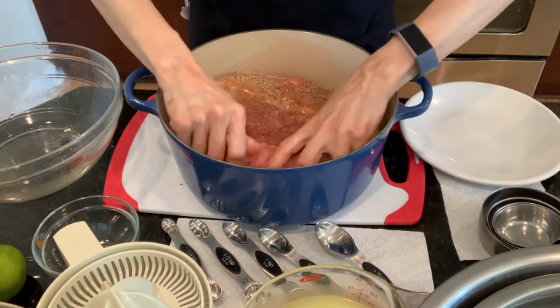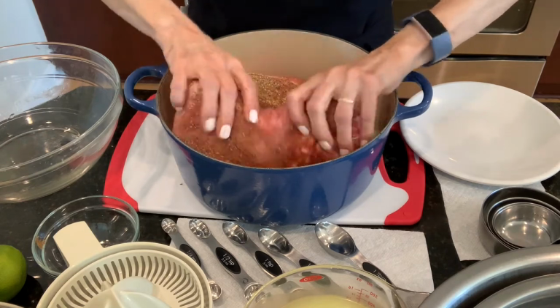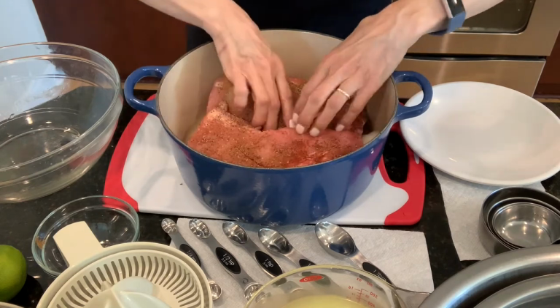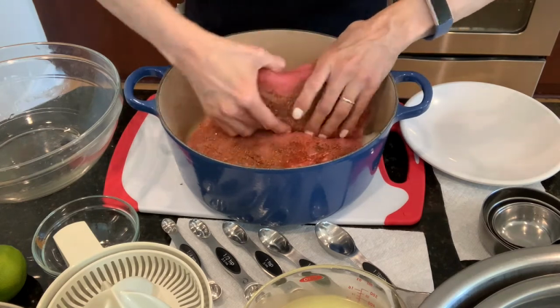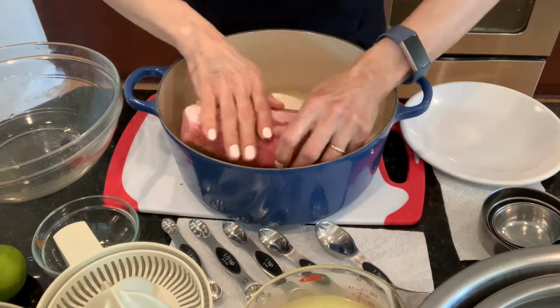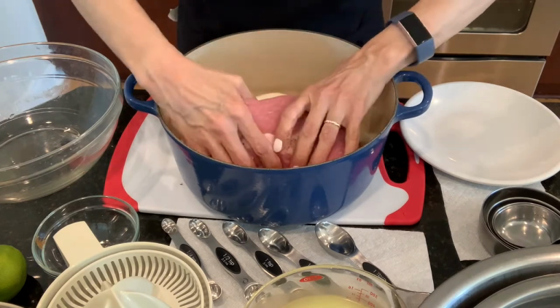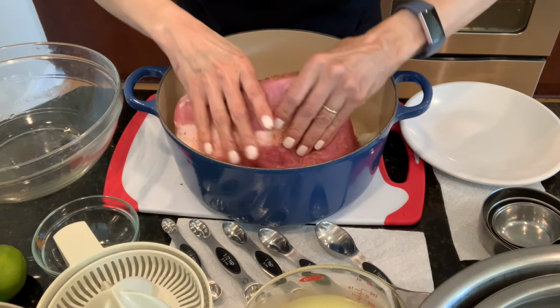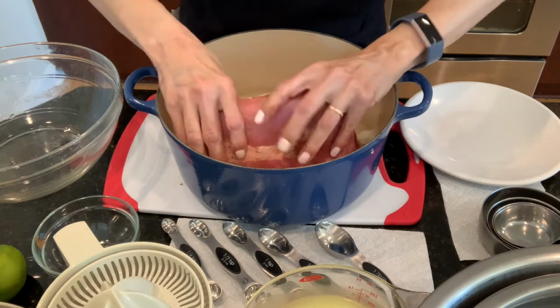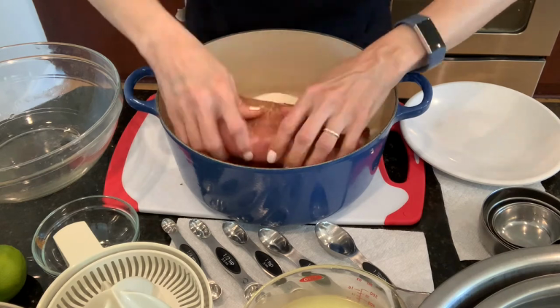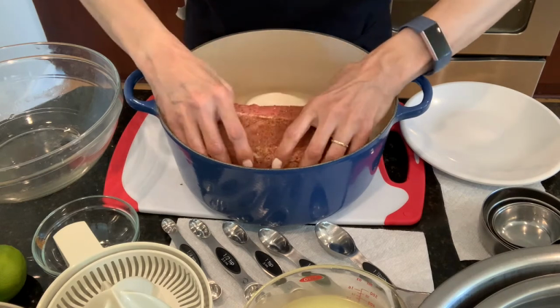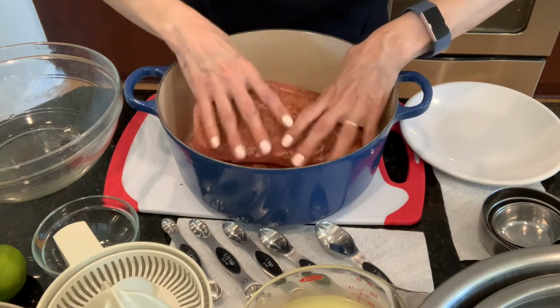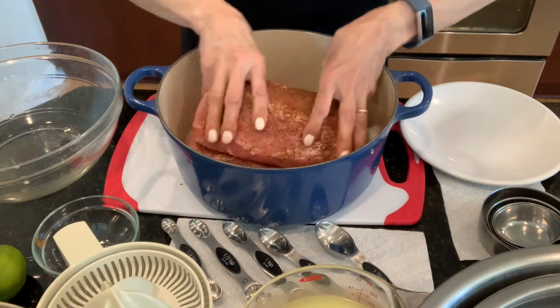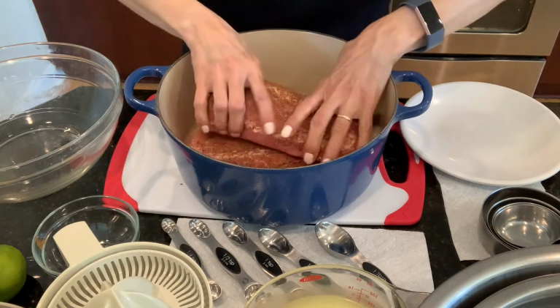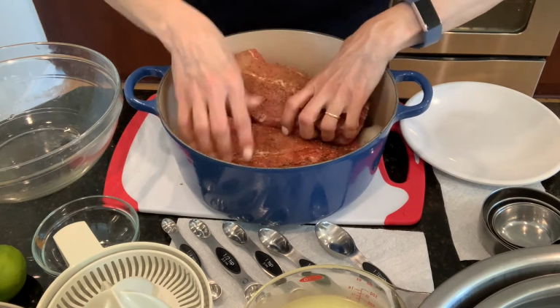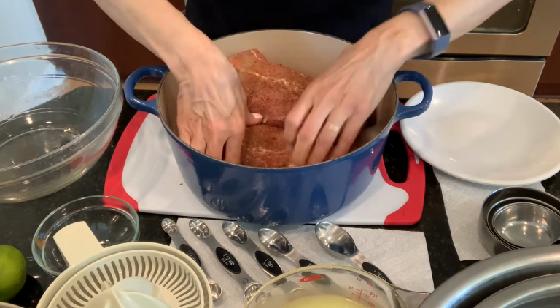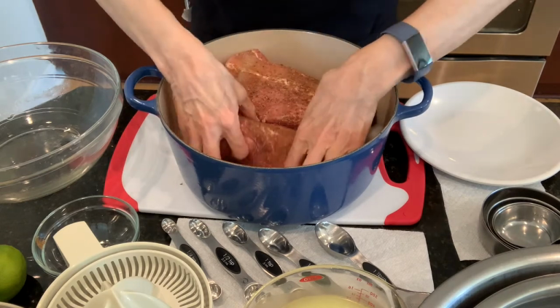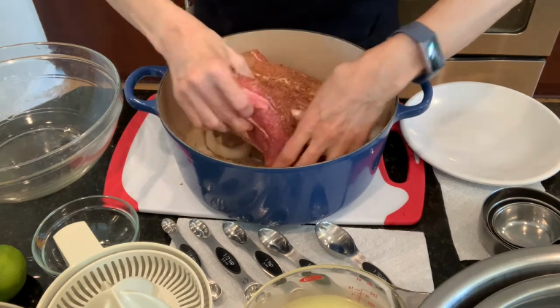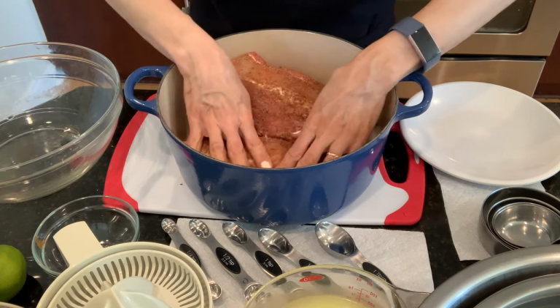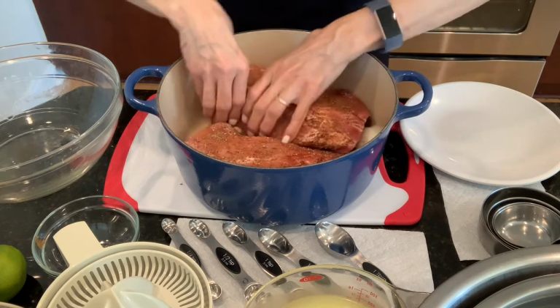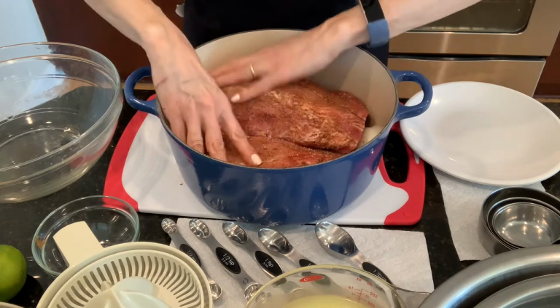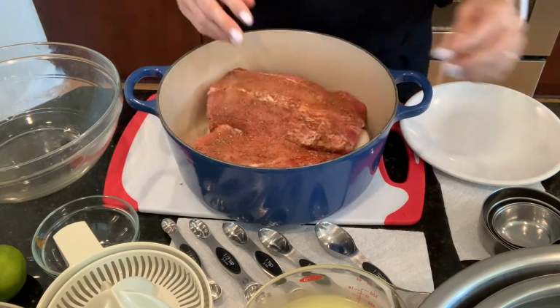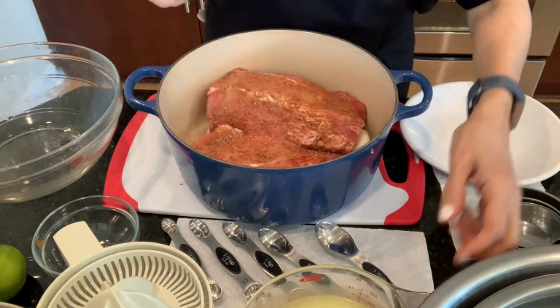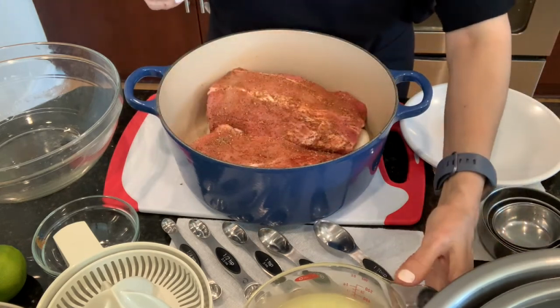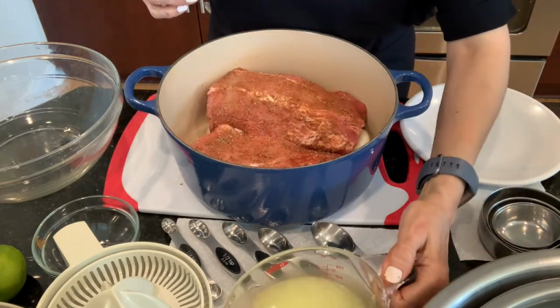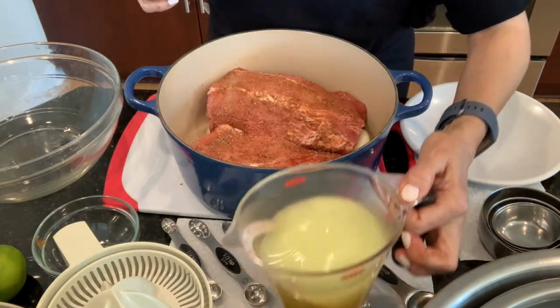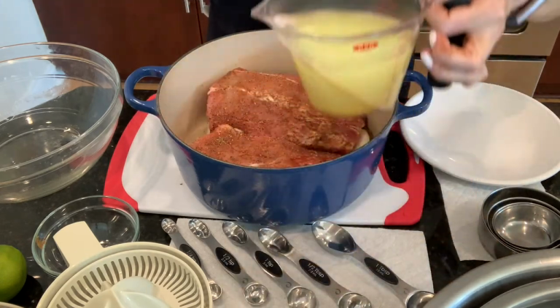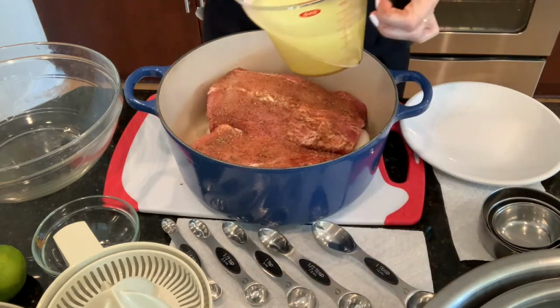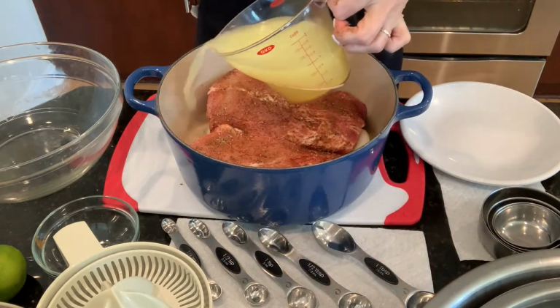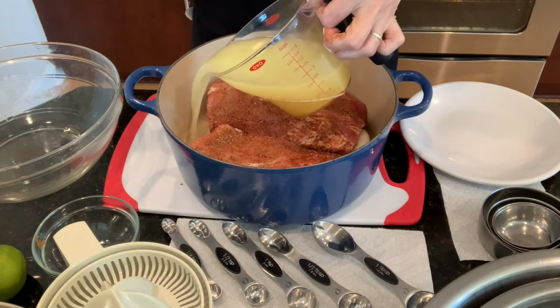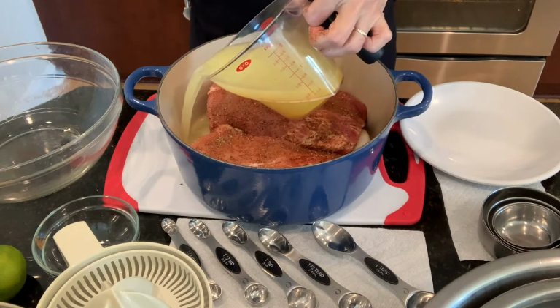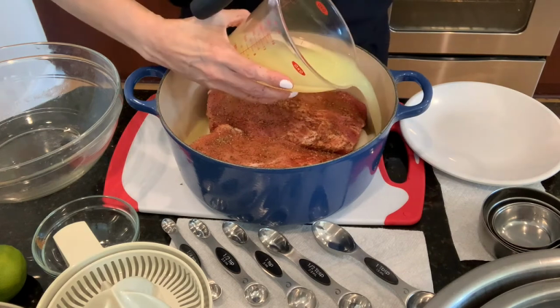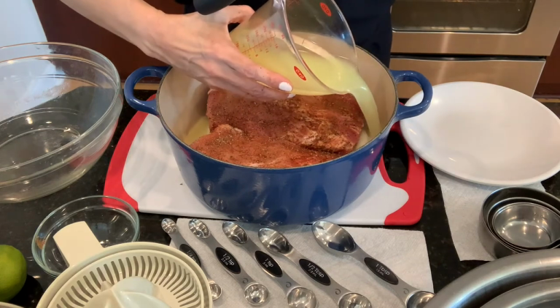Today I chose a pork roast. You could also use a pork shoulder — they'll both turn out just fine. Moving on, I'm going to add one and a half cups of chicken stock.